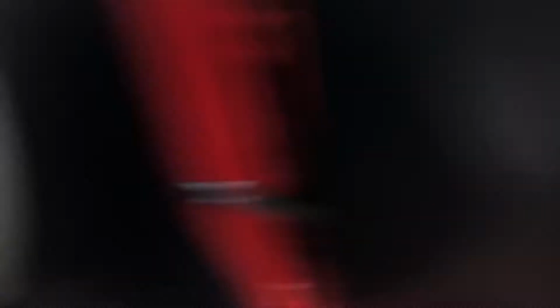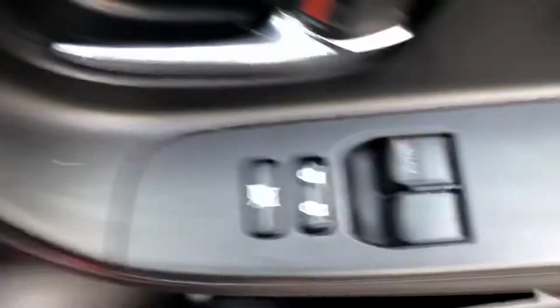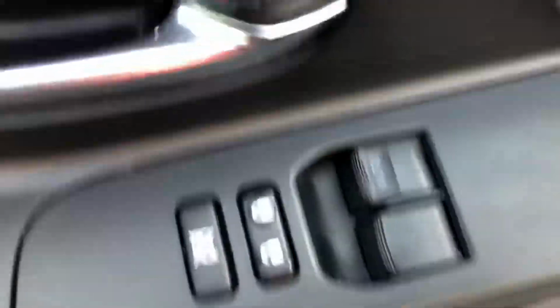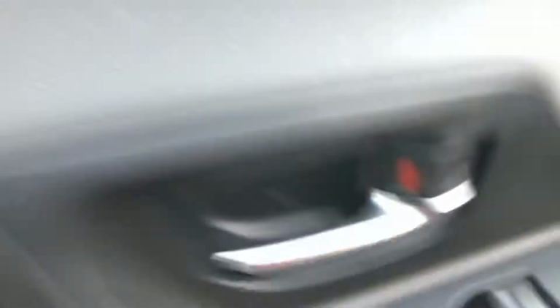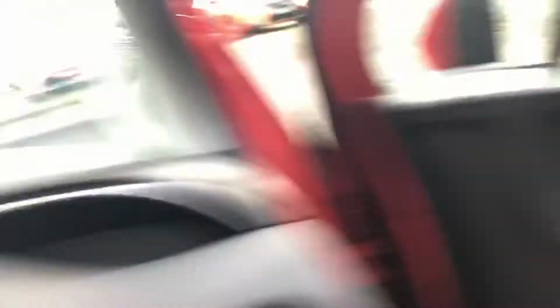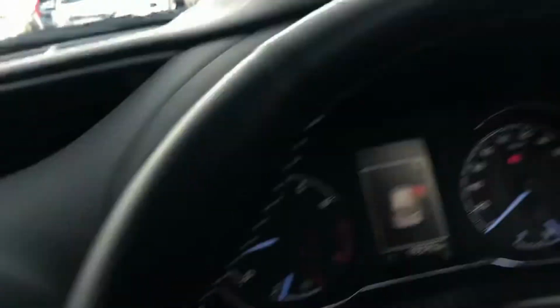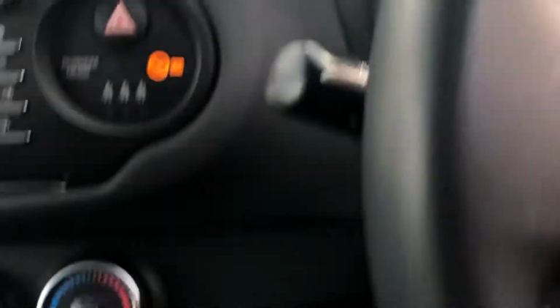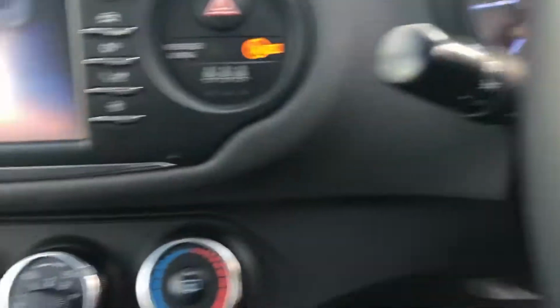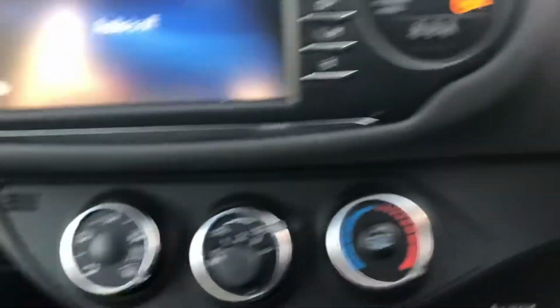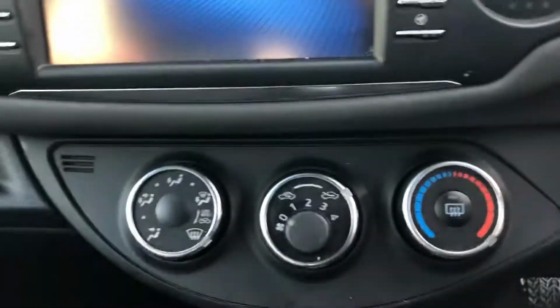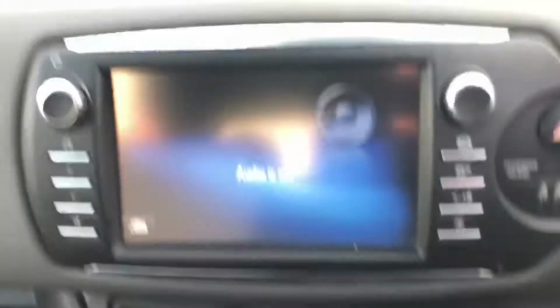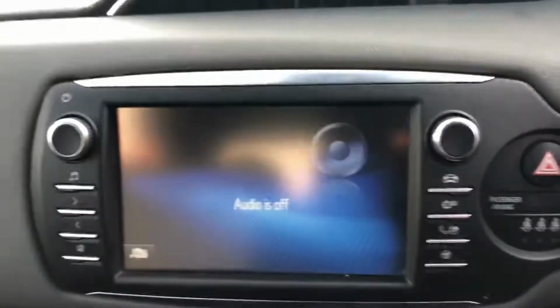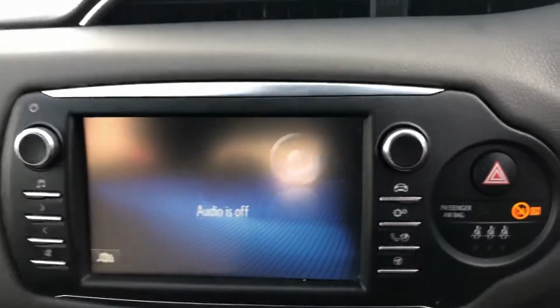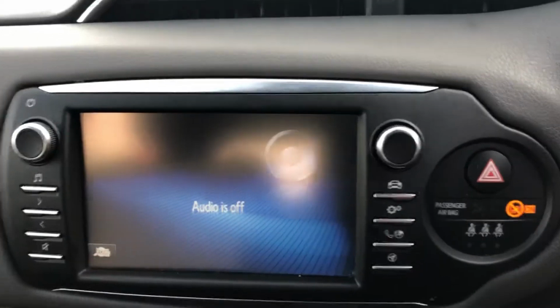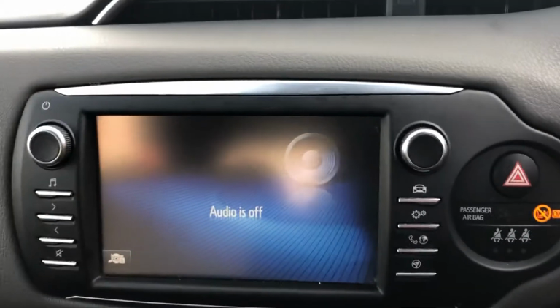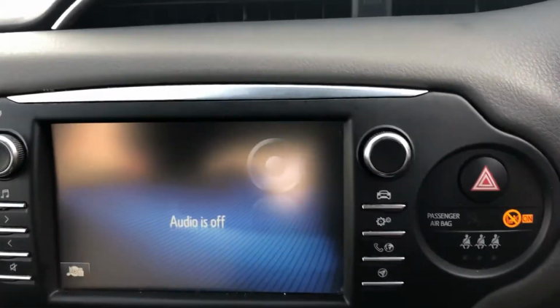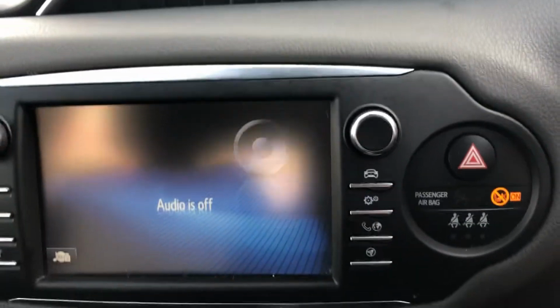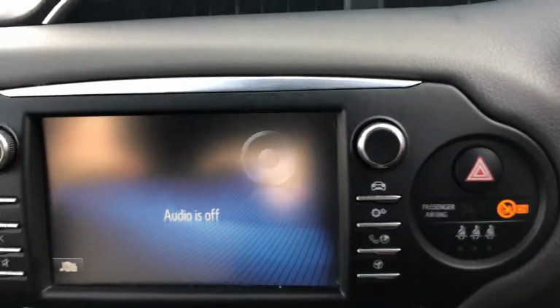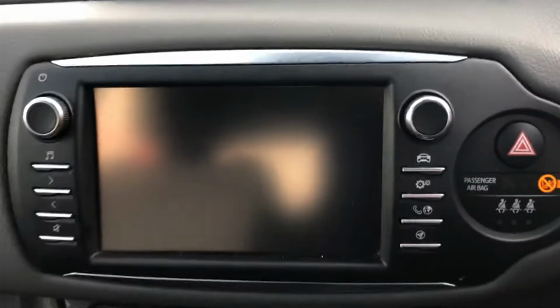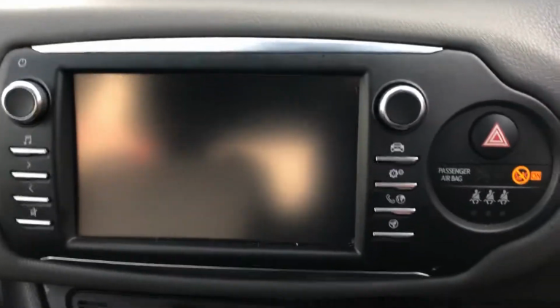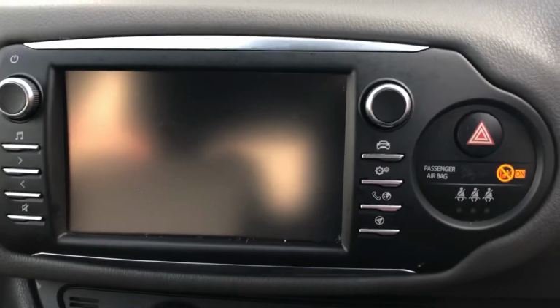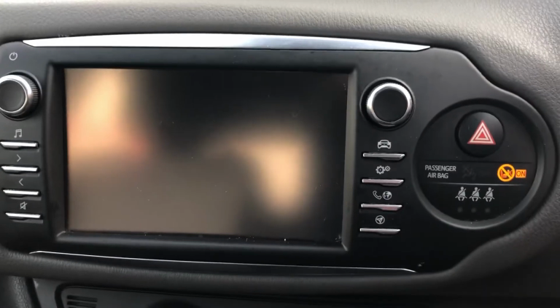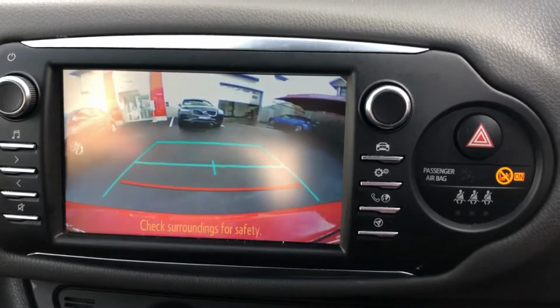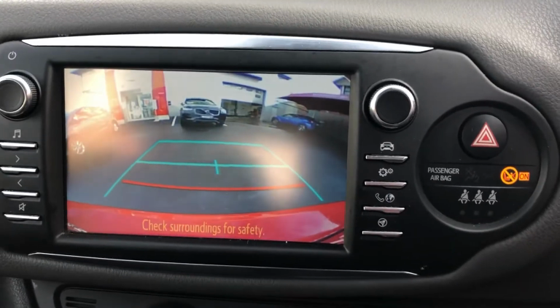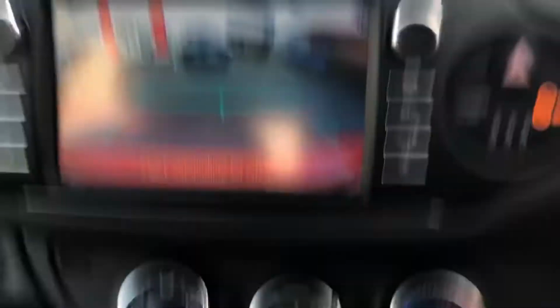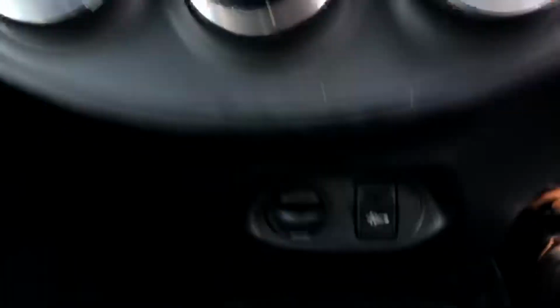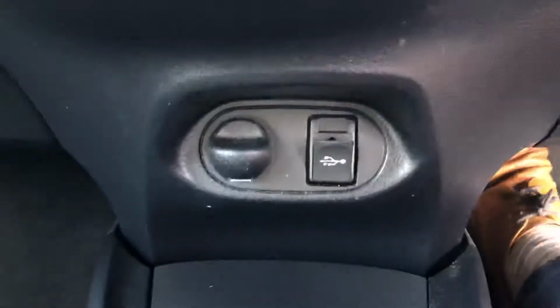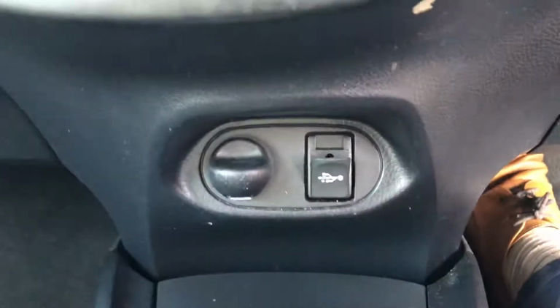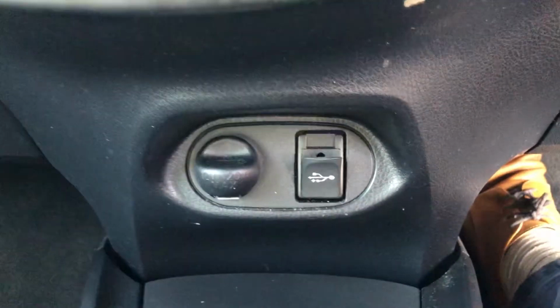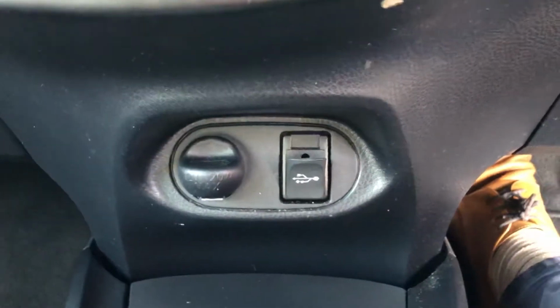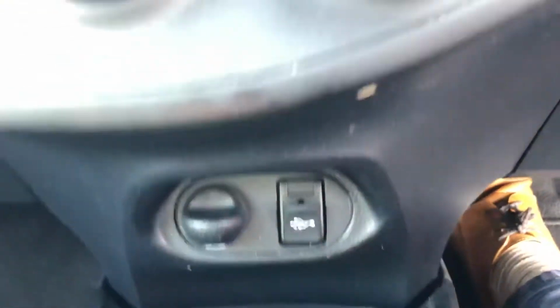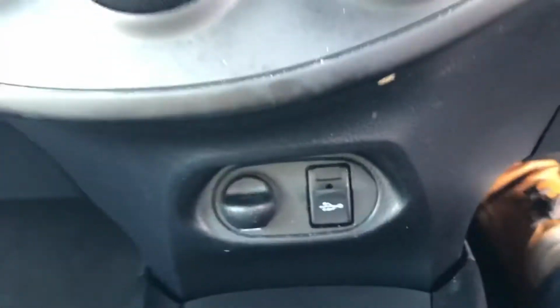Electric windows in the car. Lovely Toyota touchscreen interface. Reversing camera. USB ports for charging.